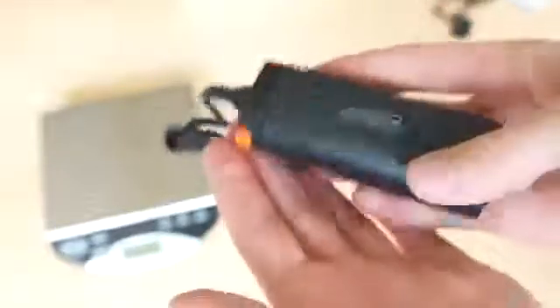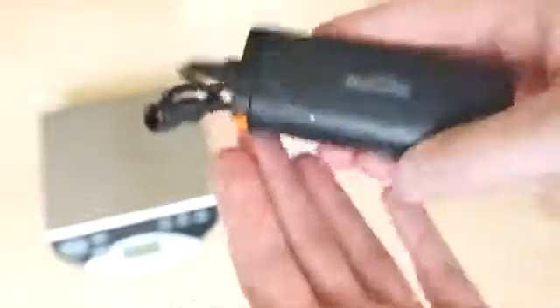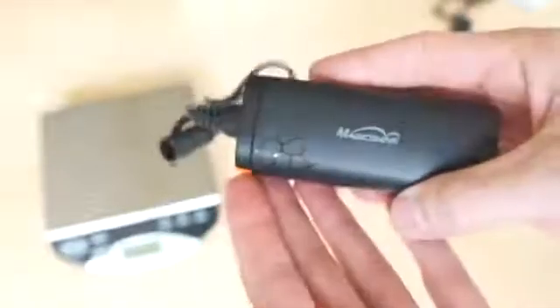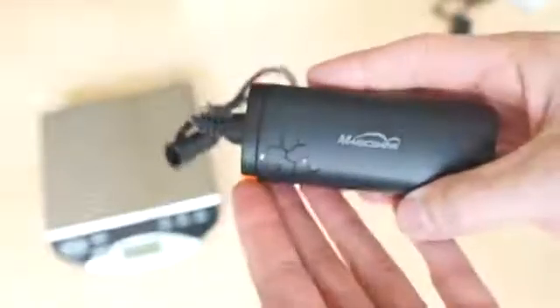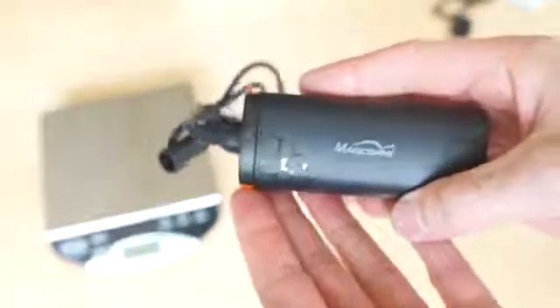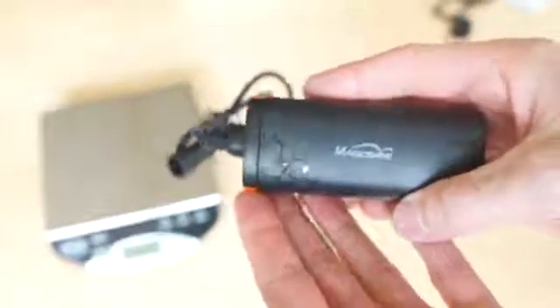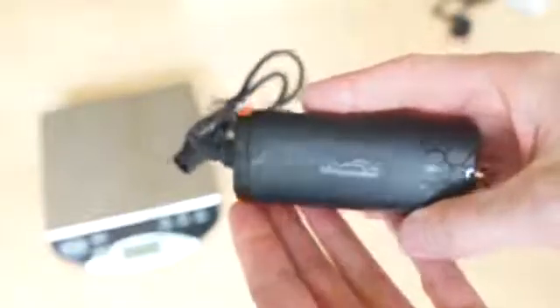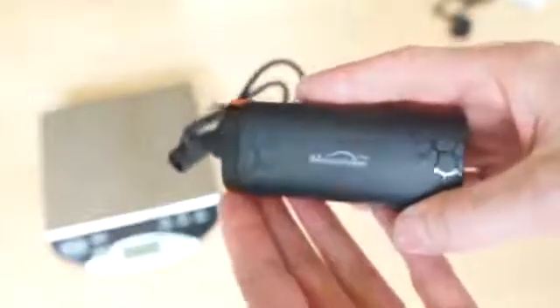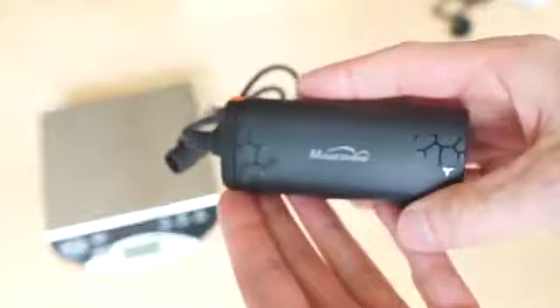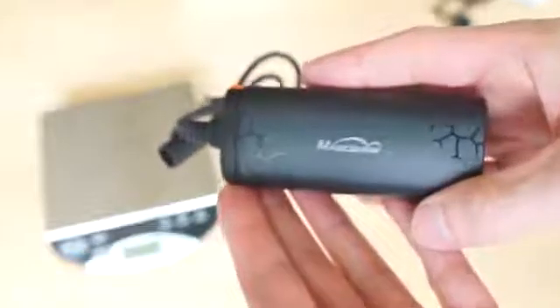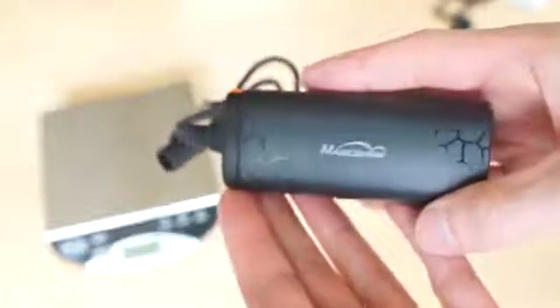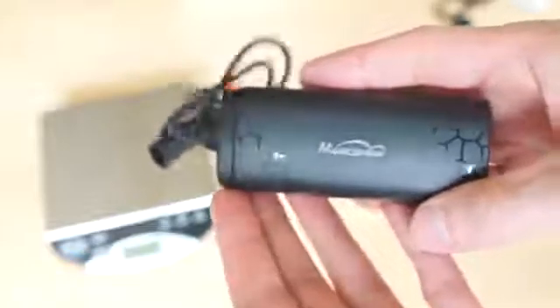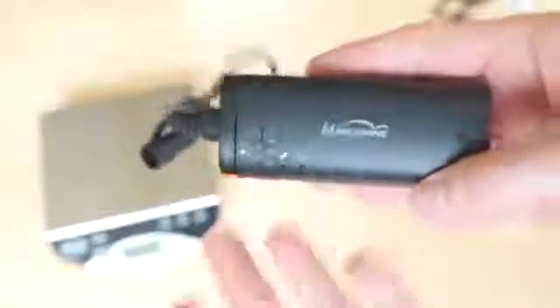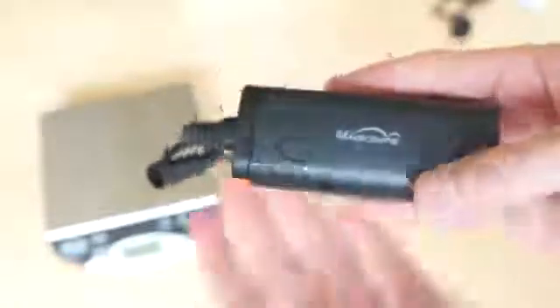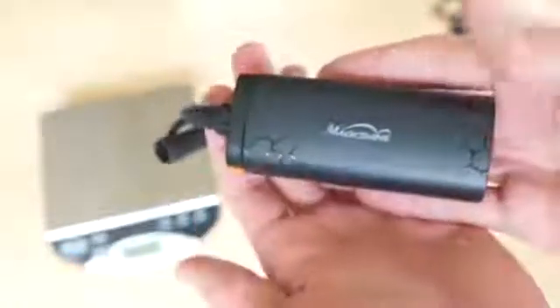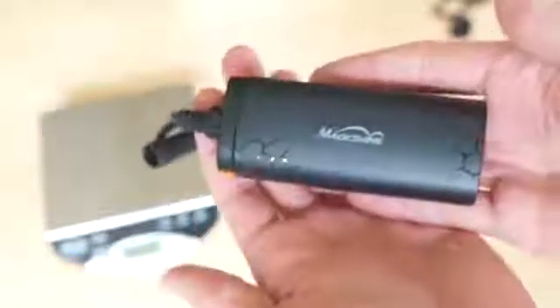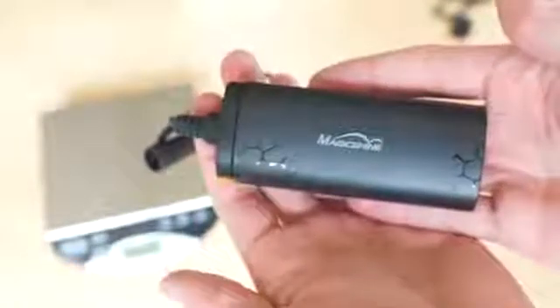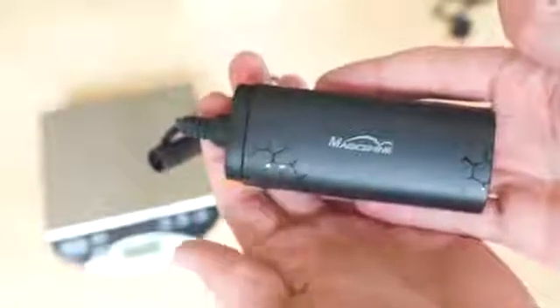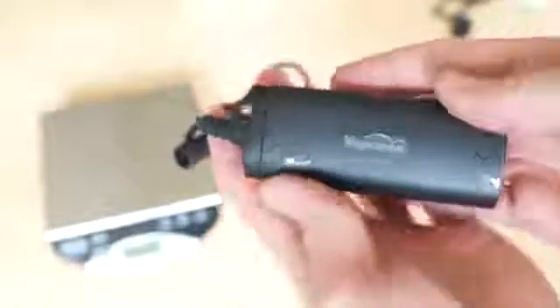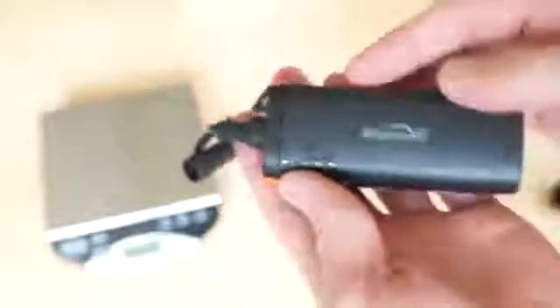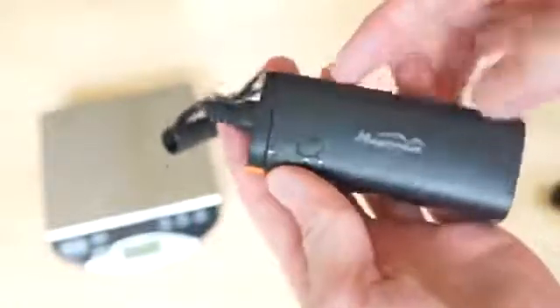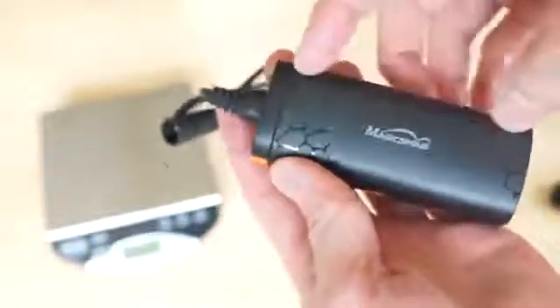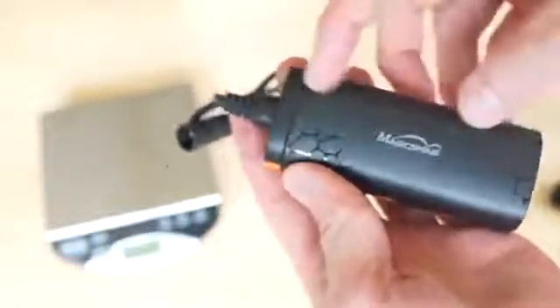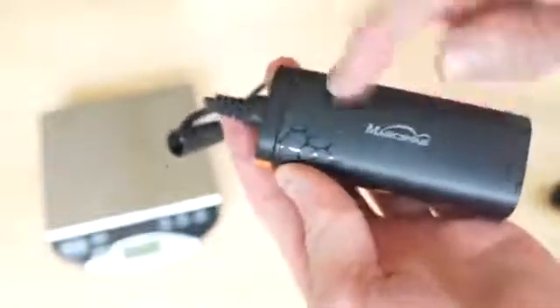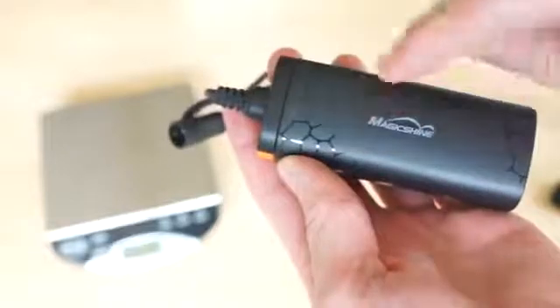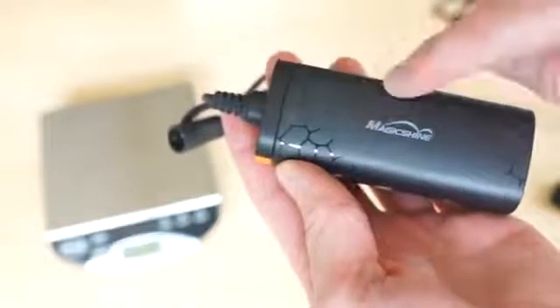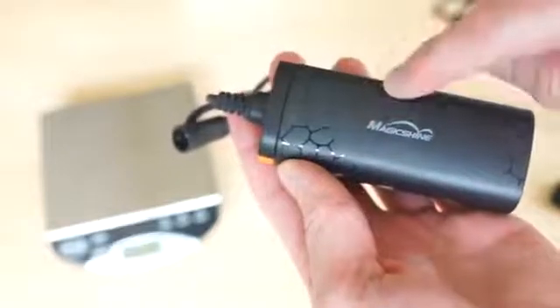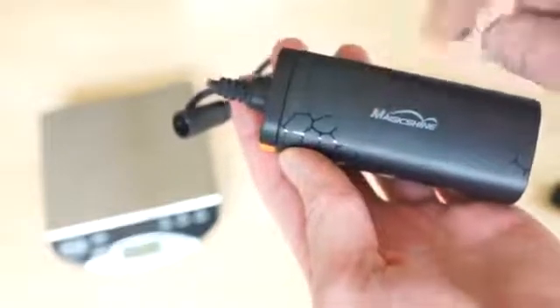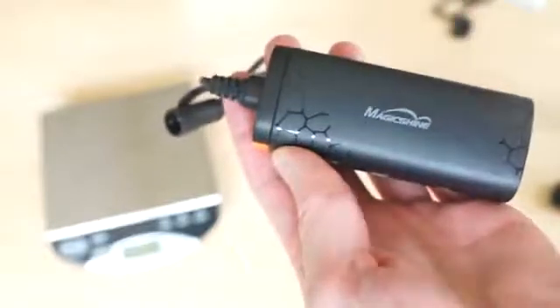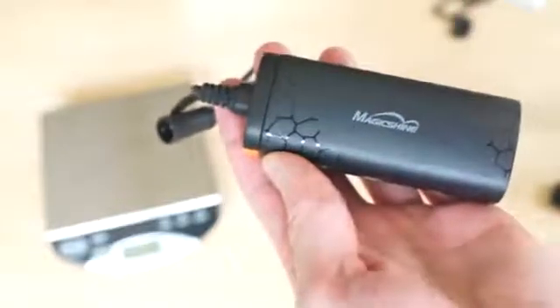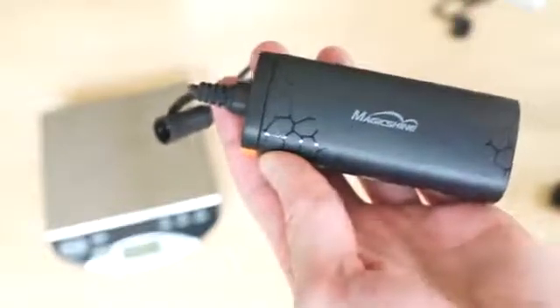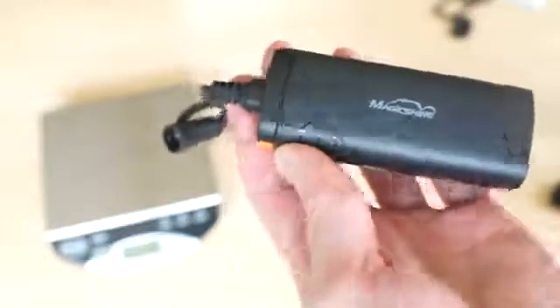Battery sizes differ from model to model, but for this one it's very compact. If I'm not mistaken, this is probably two 18650 batteries.